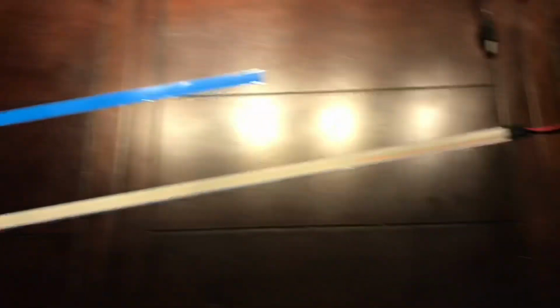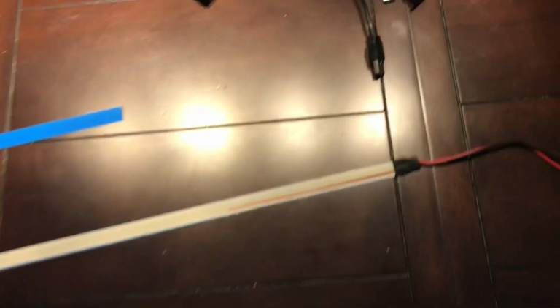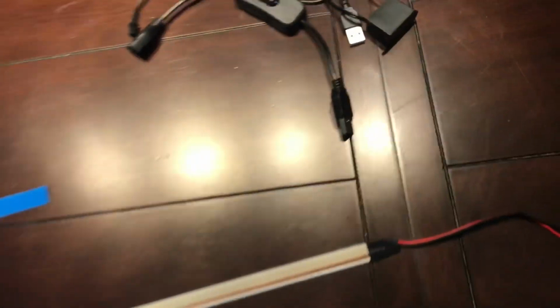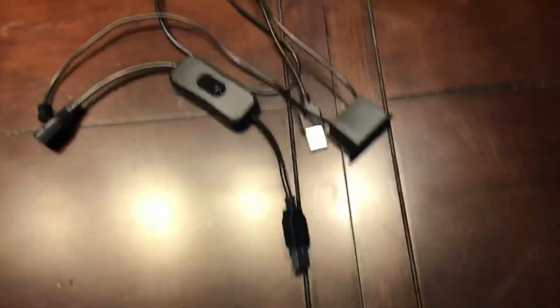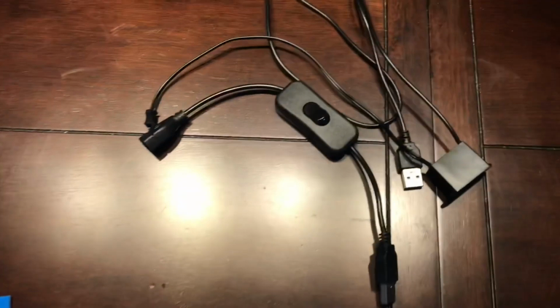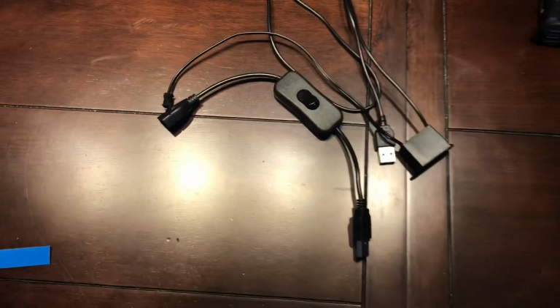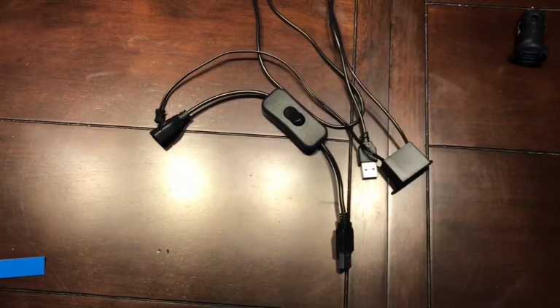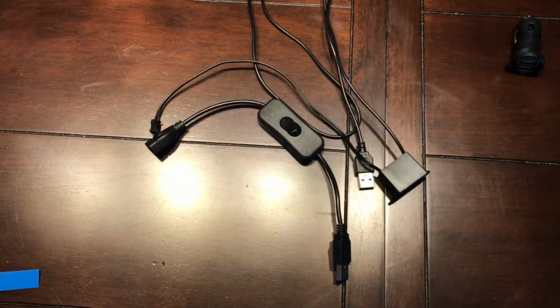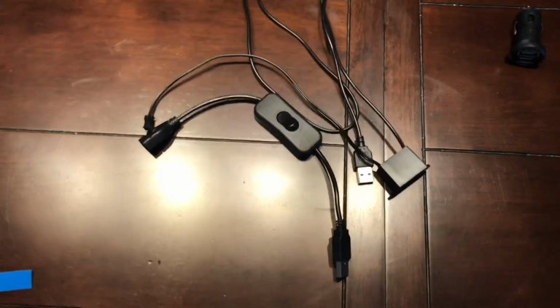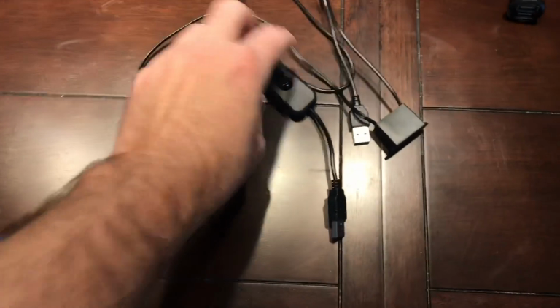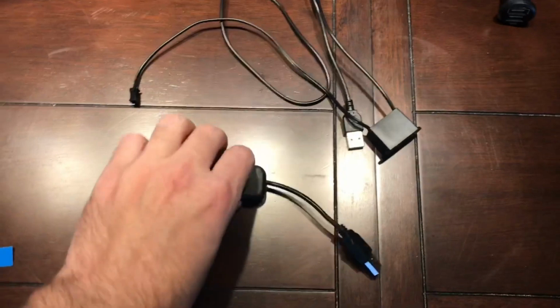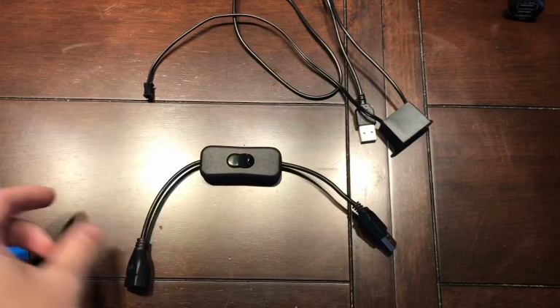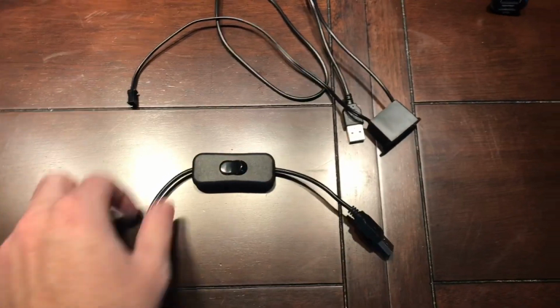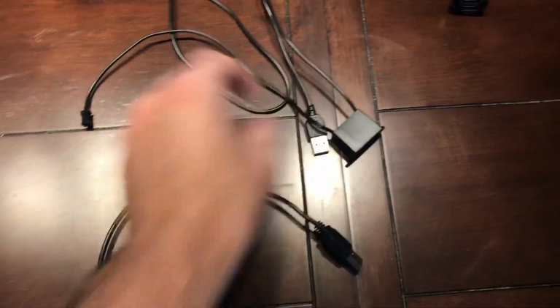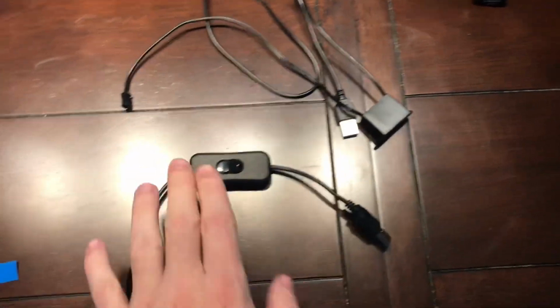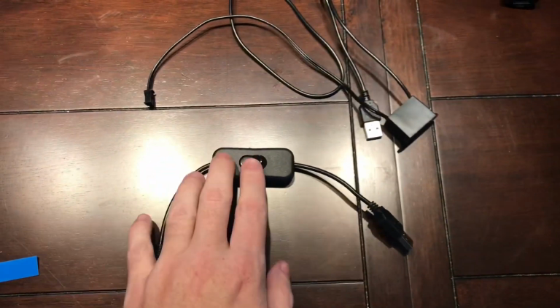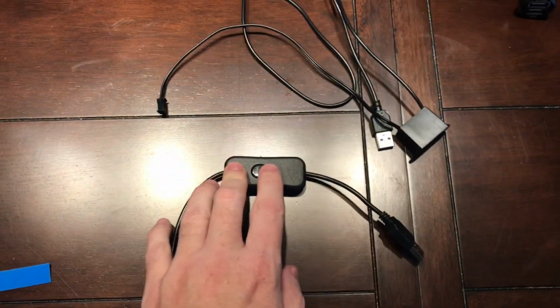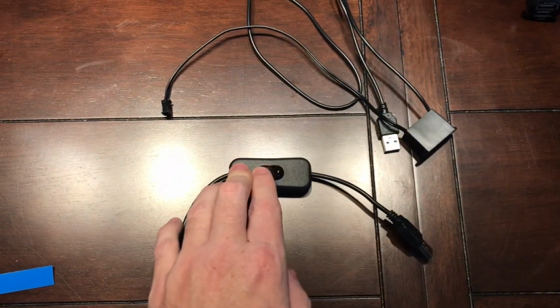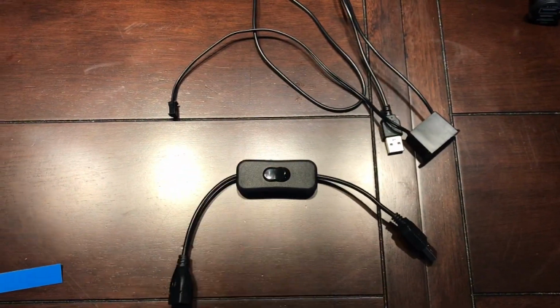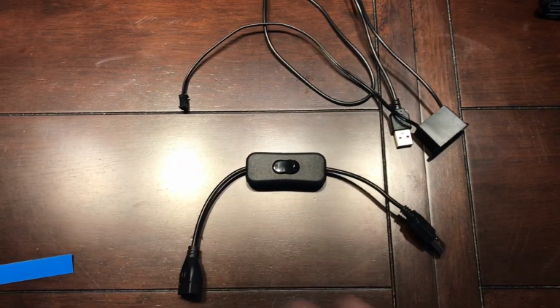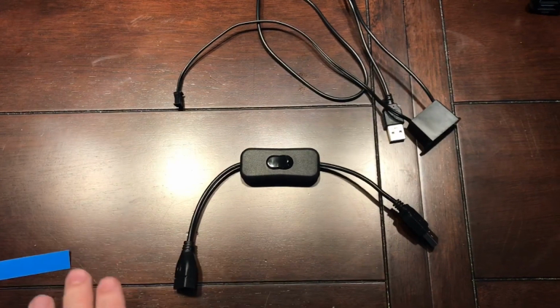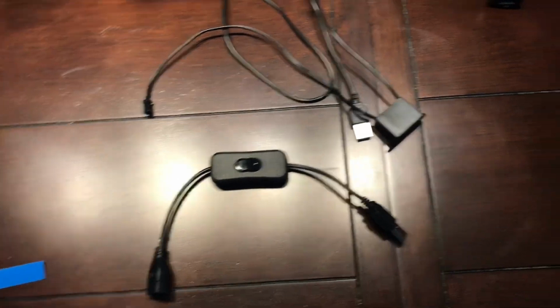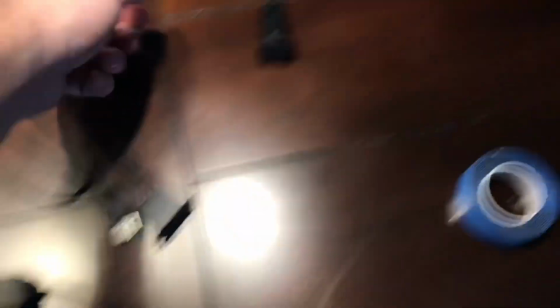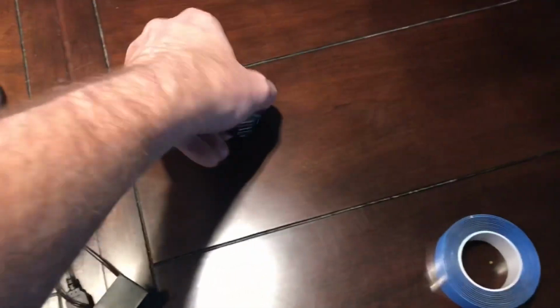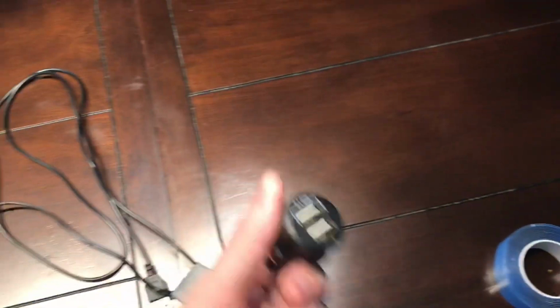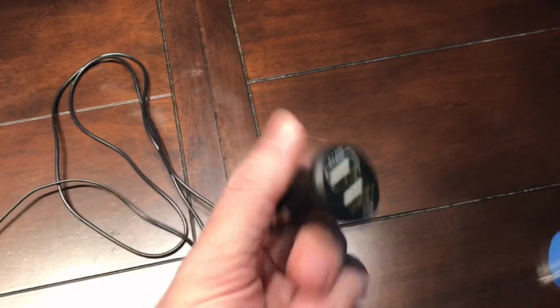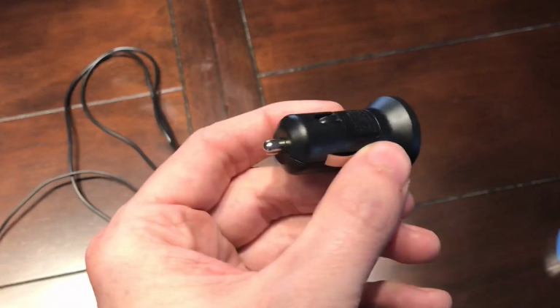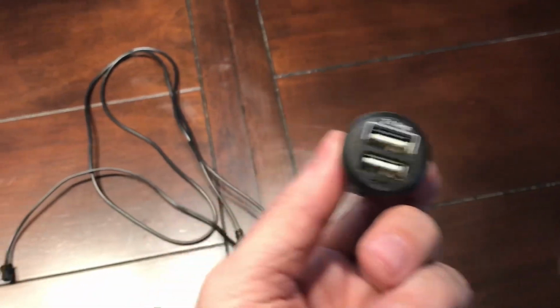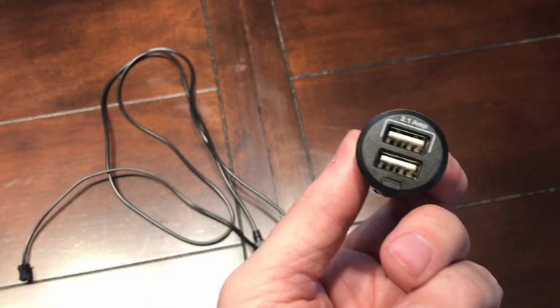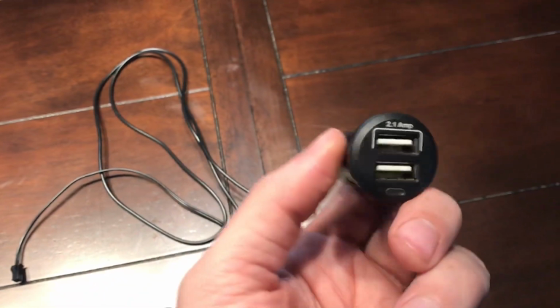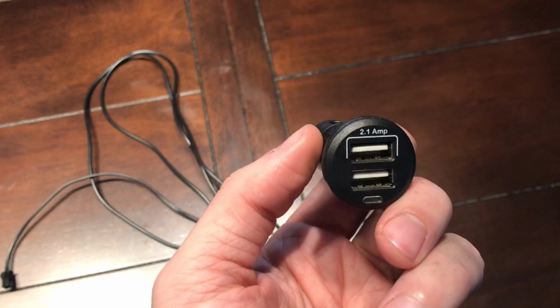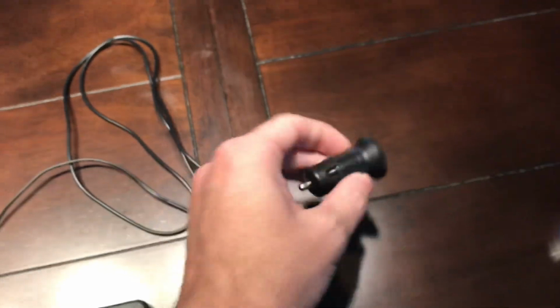I also have the USB-powered inverter and power plug. These are separated, so if you don't want a switch to turn it on and off, you don't need to use it. And finally, we have a cigarette lighter to USB plug adapter.